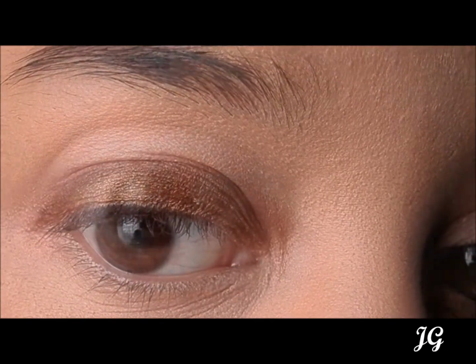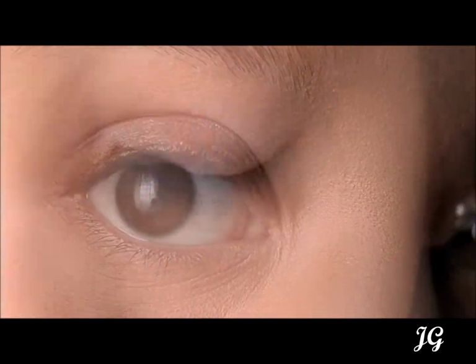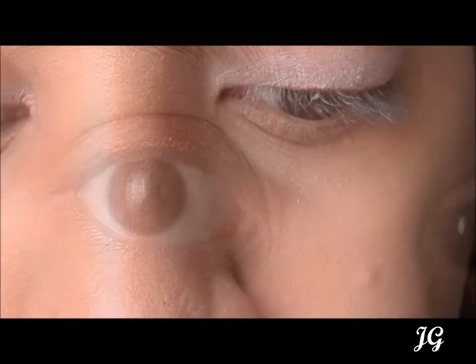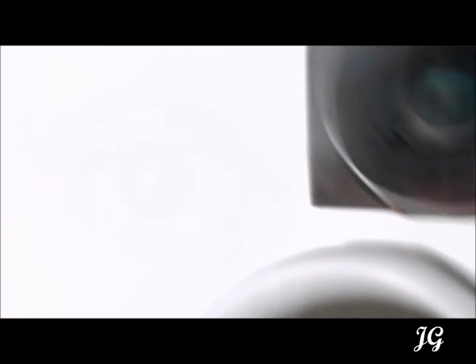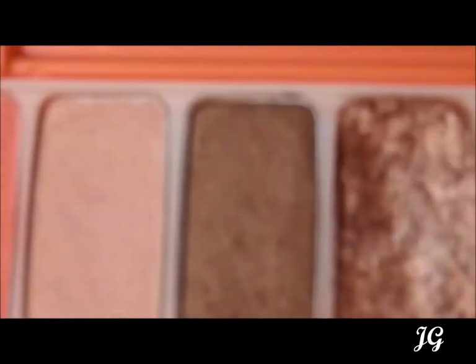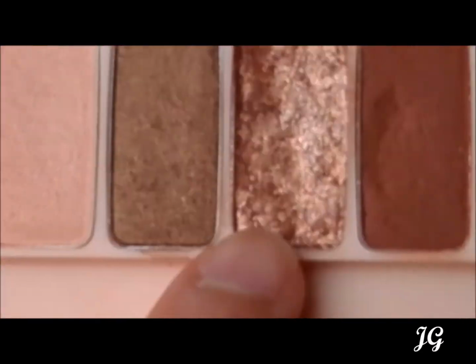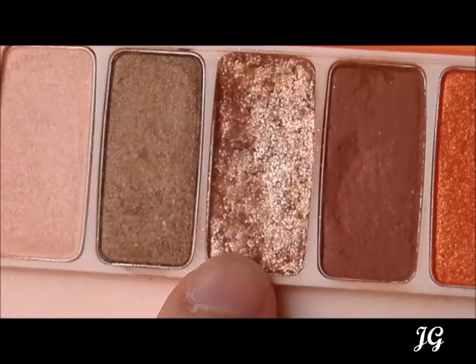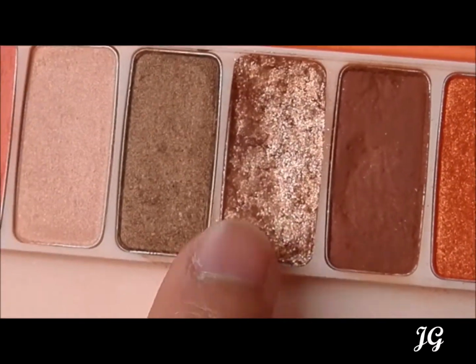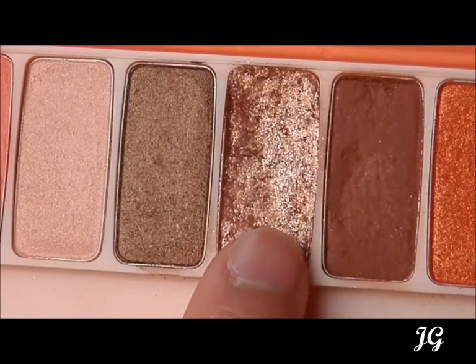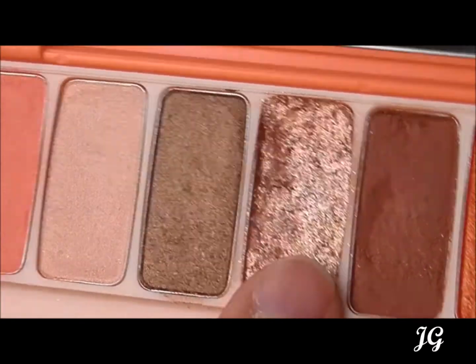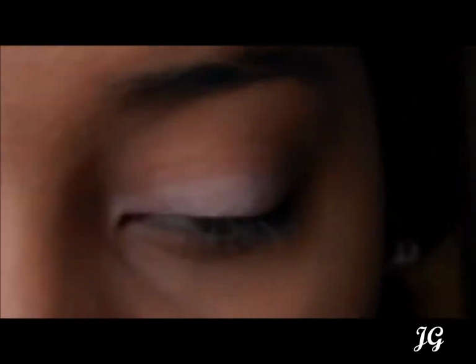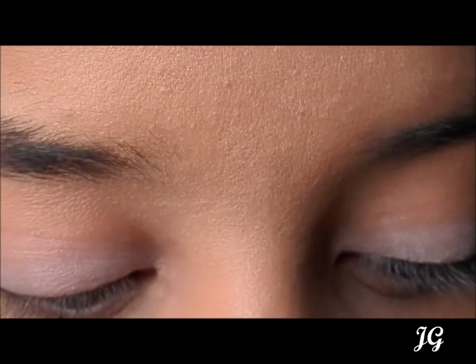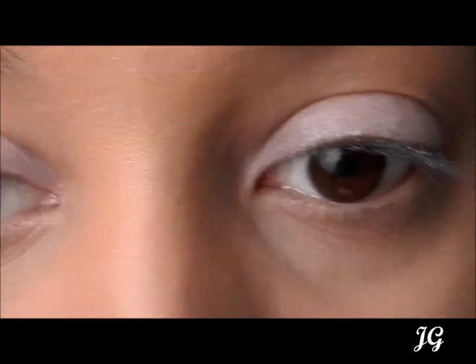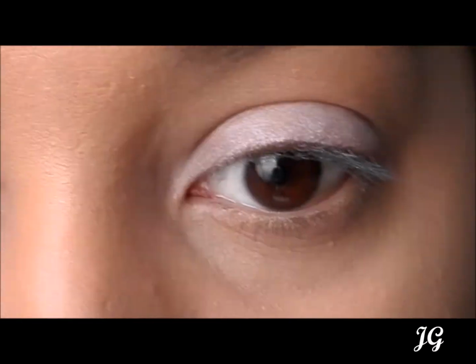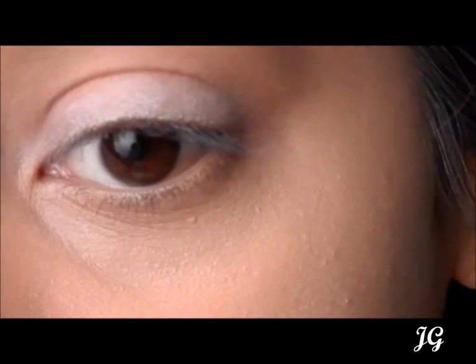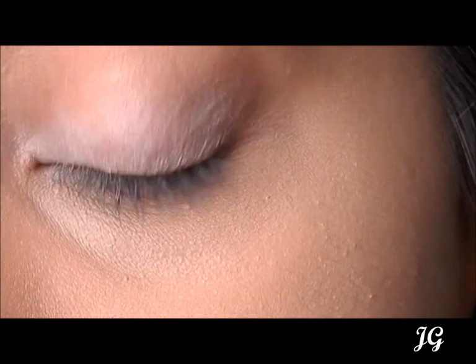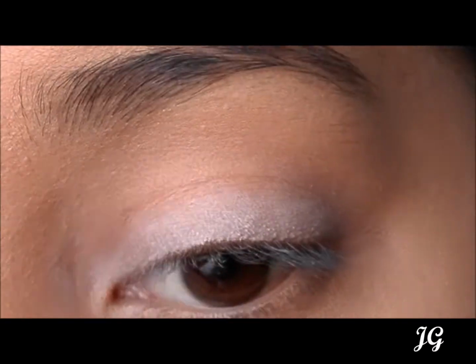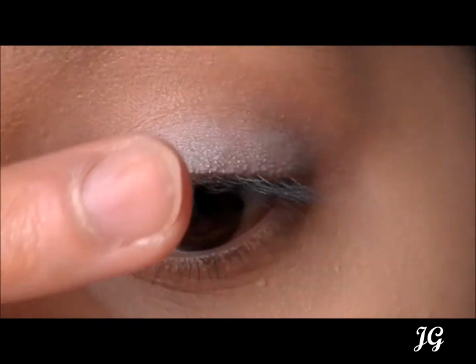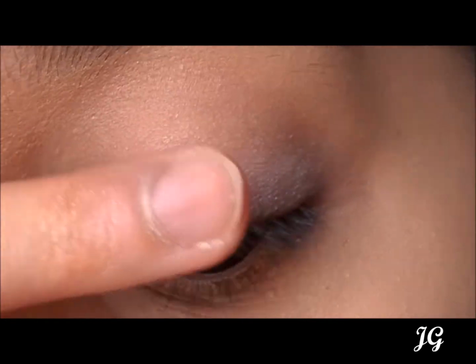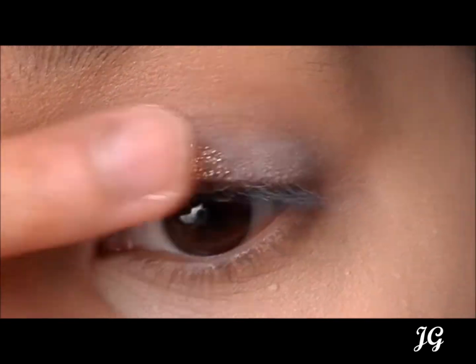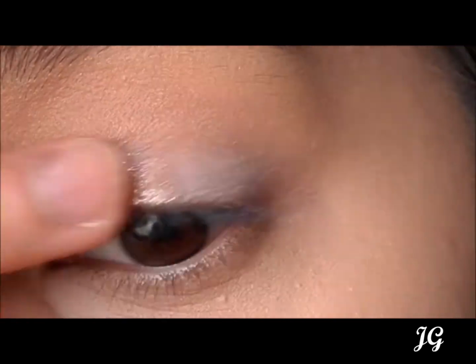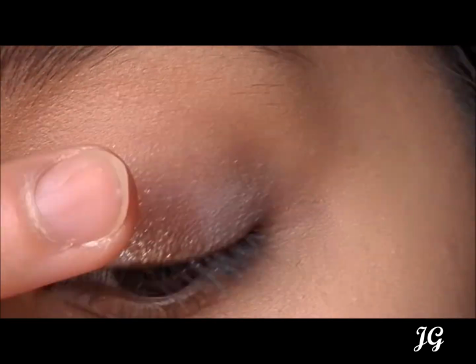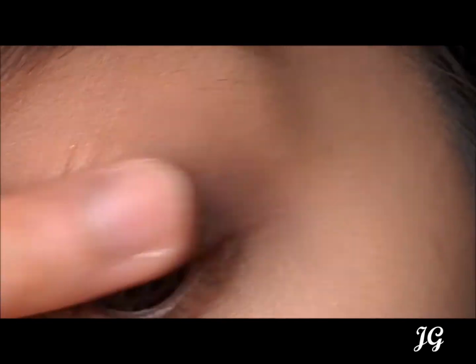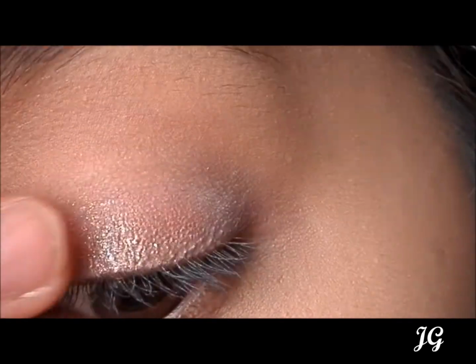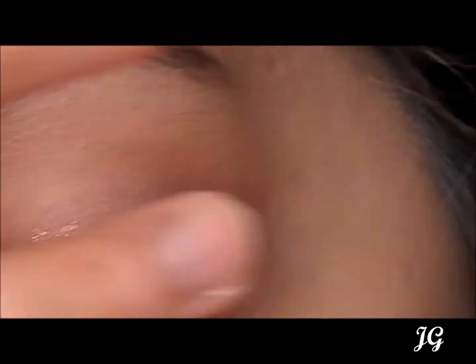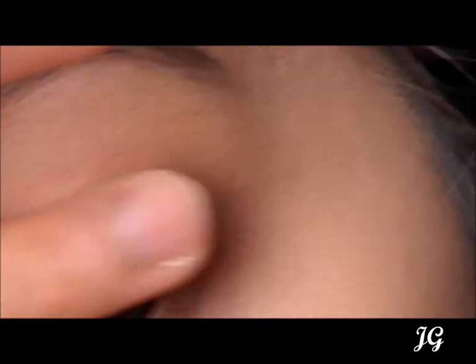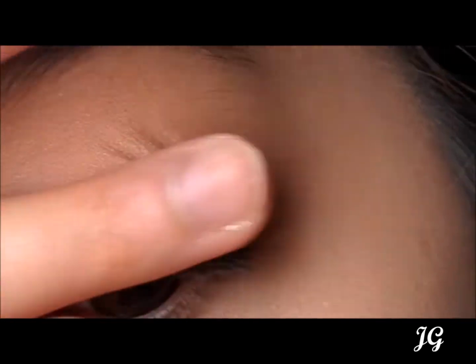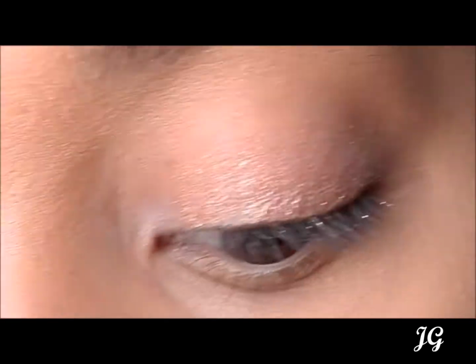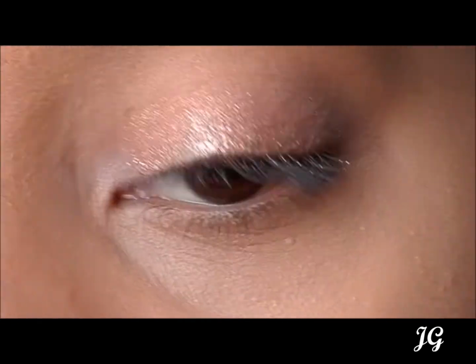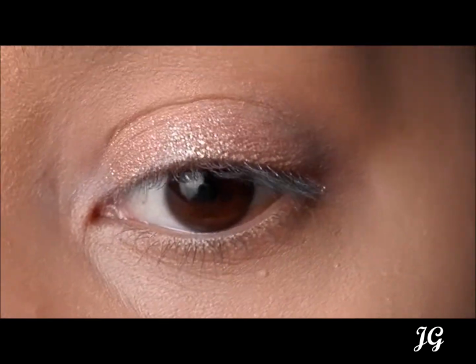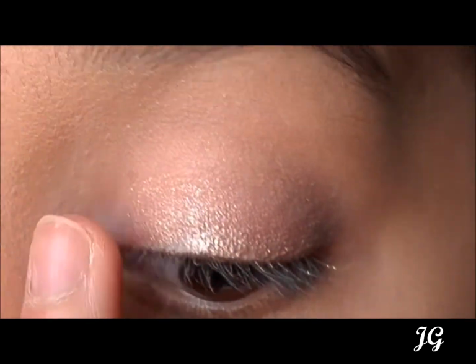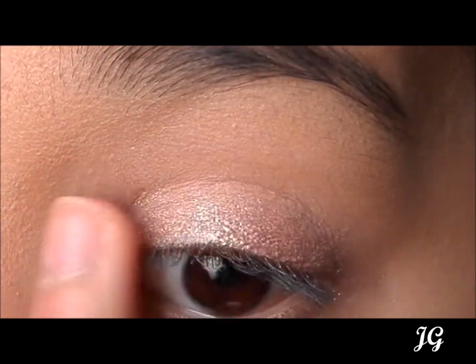The fifth eyeshadow is my favourite. It's a light sea blue shade that offers a lot of glitter. It can be used by itself or combined with a couple of other shades to add a purple shade. It has quite a lot of fallout though.